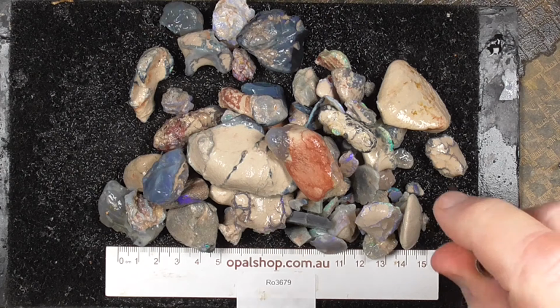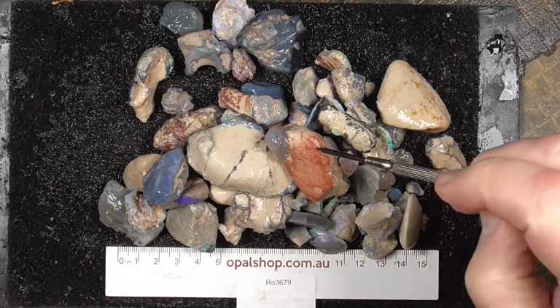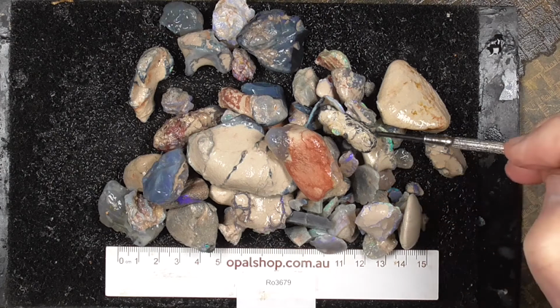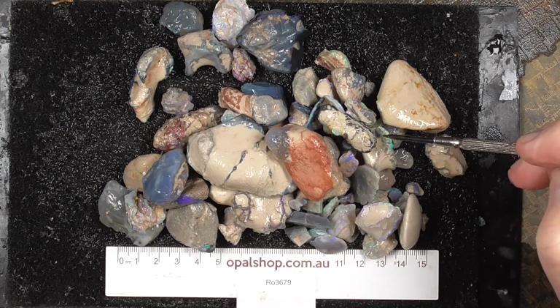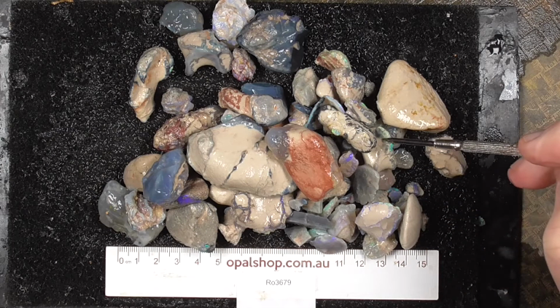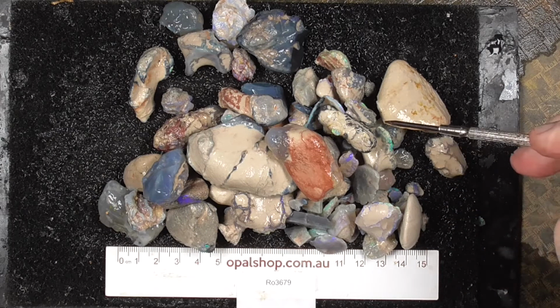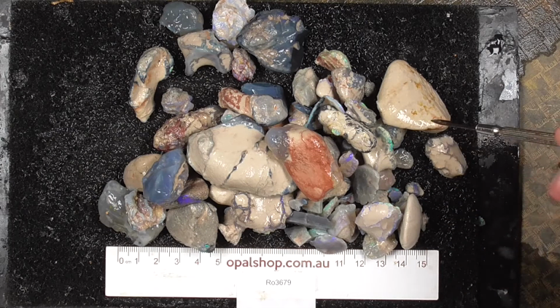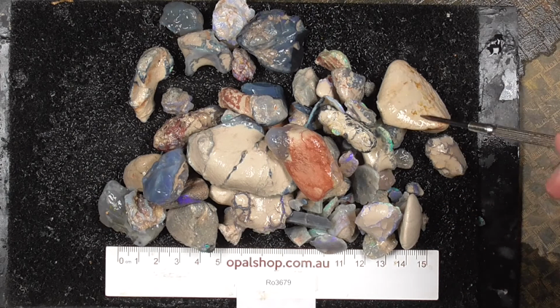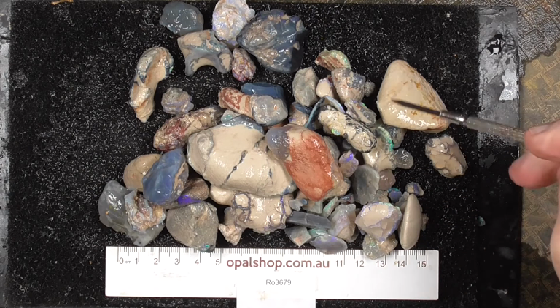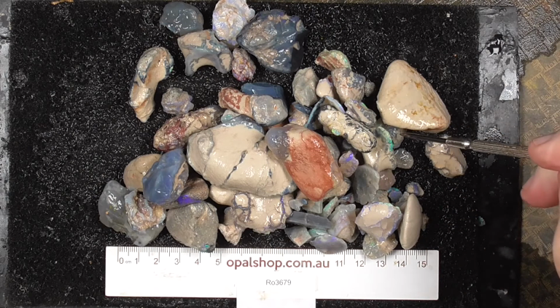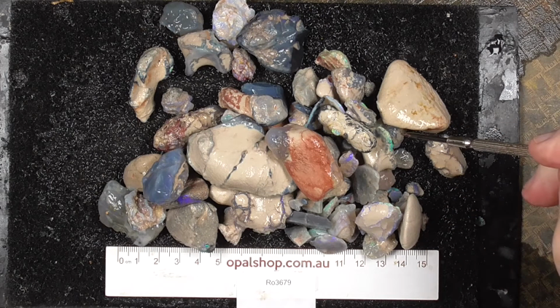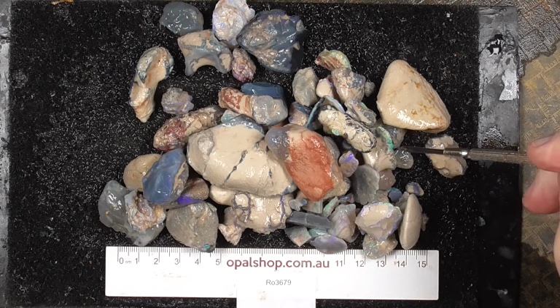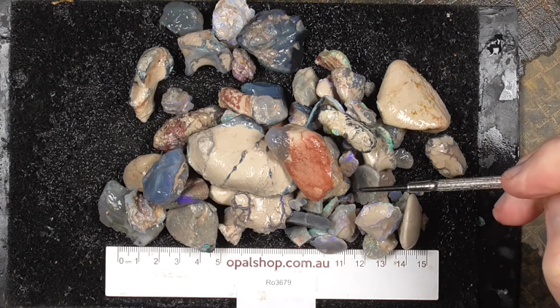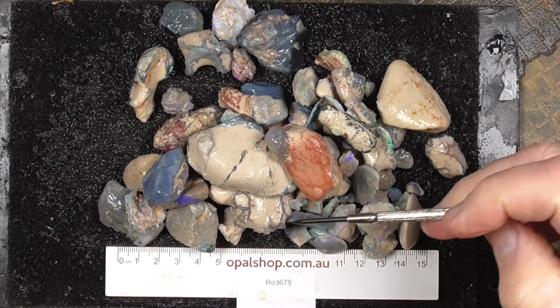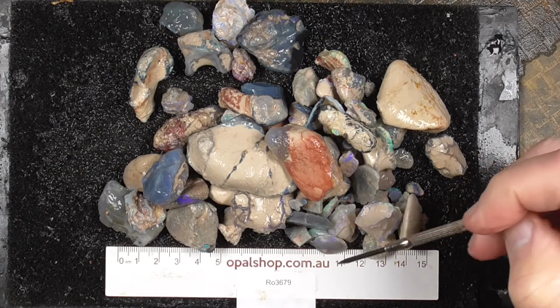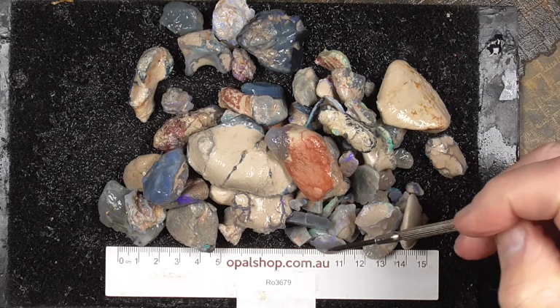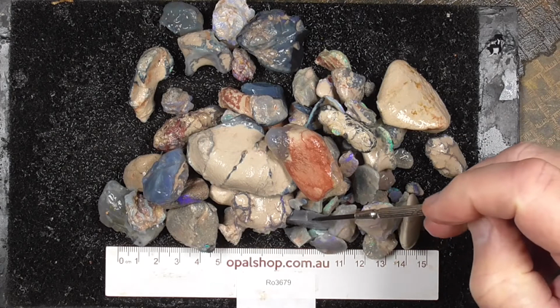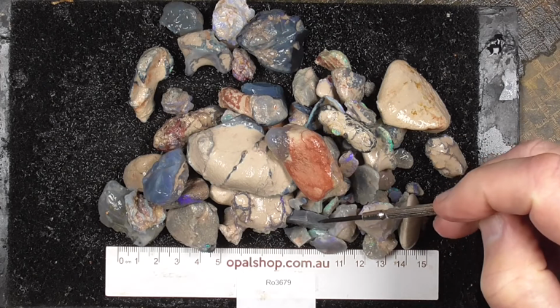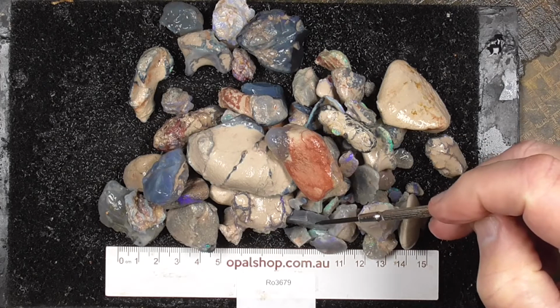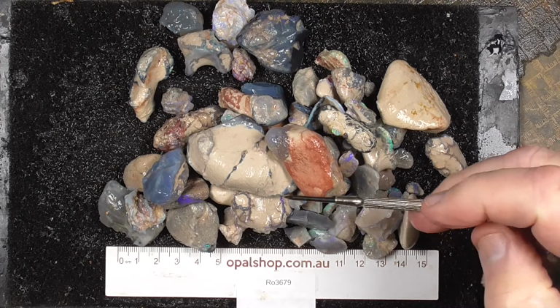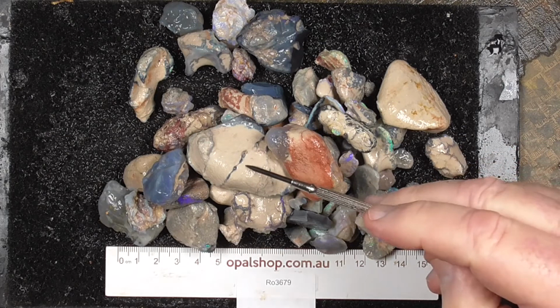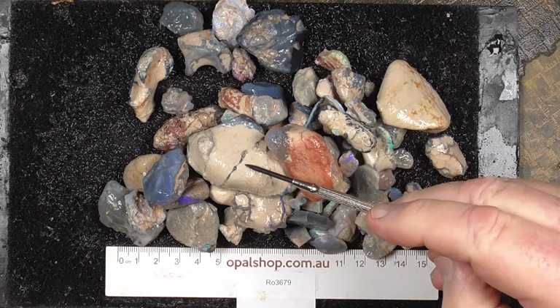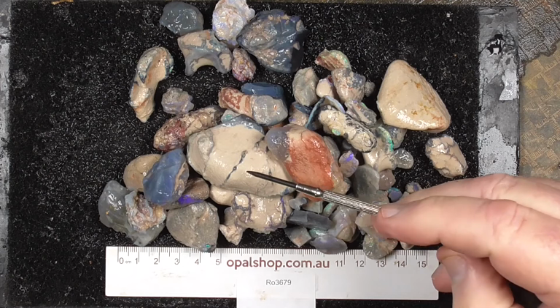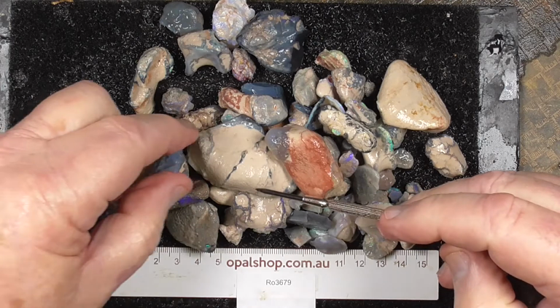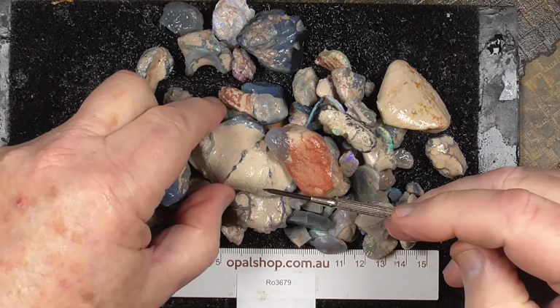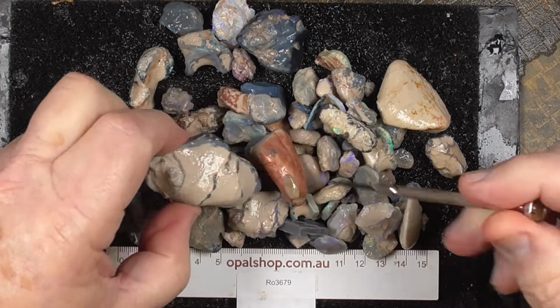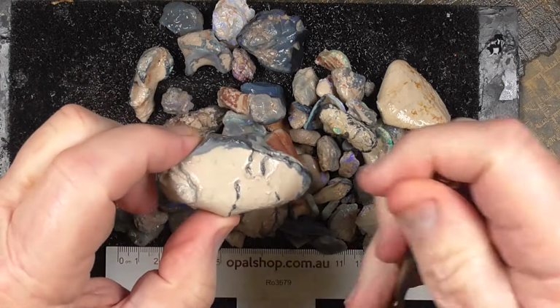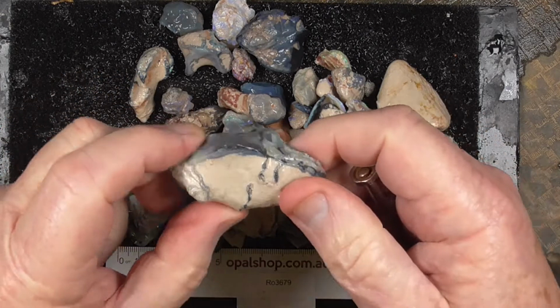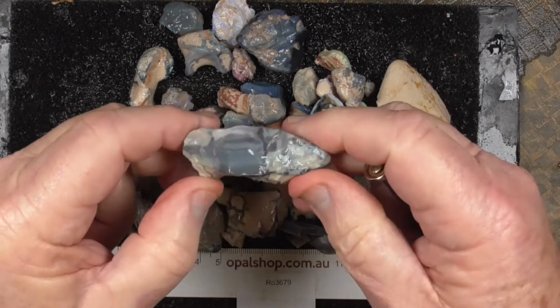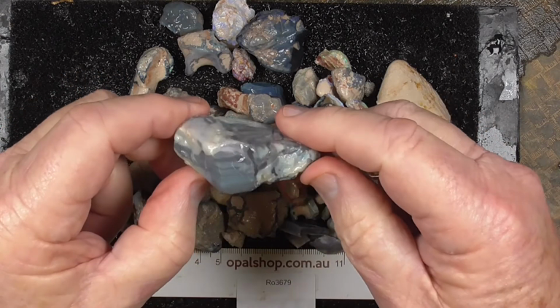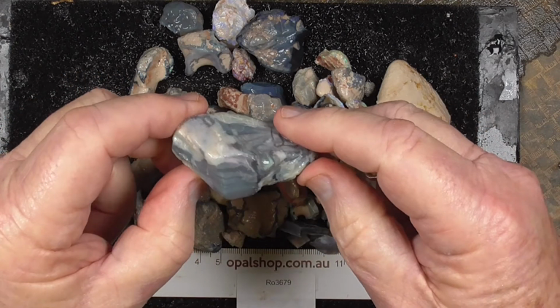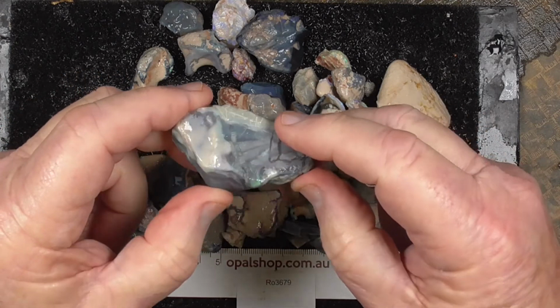G'day. Here's some practice material — a parcel from Lightning Ridge, Australia. Rules and millimetres. Most of this is seam opal, some of it still encased in the parent clay overburden.